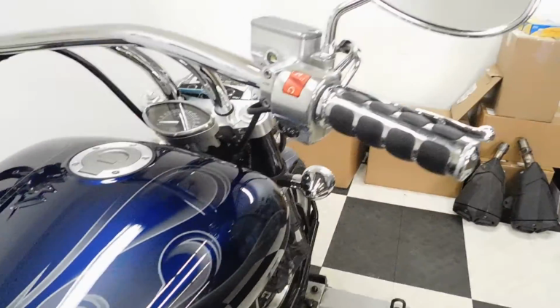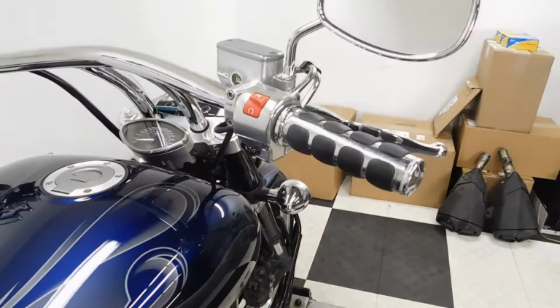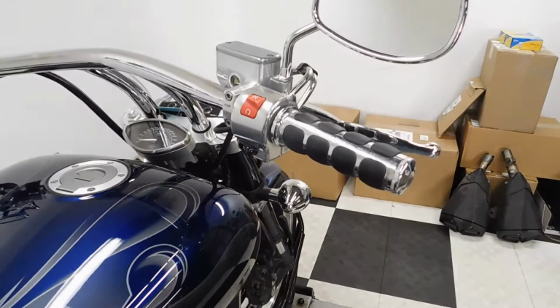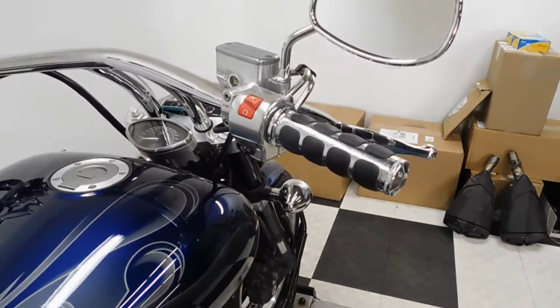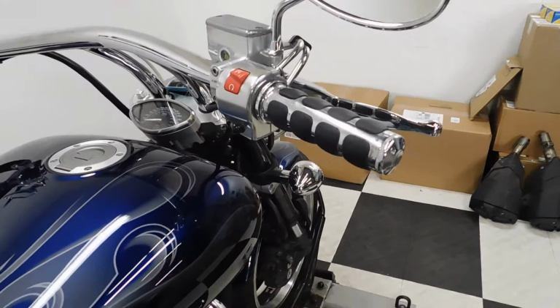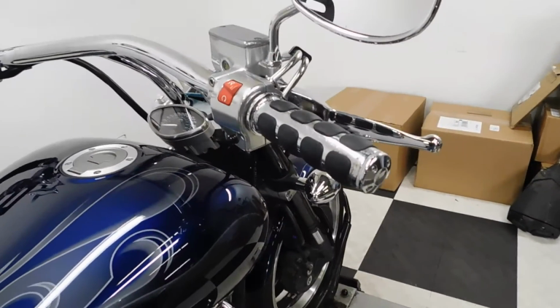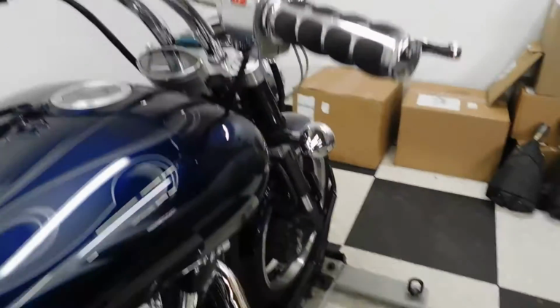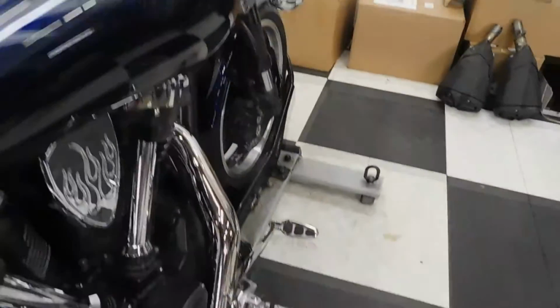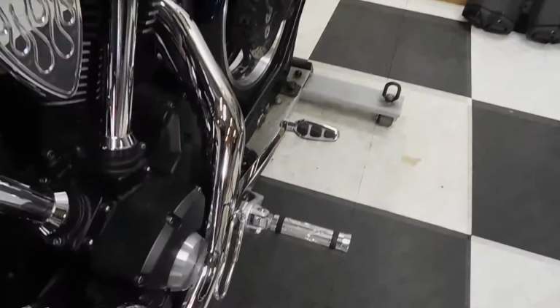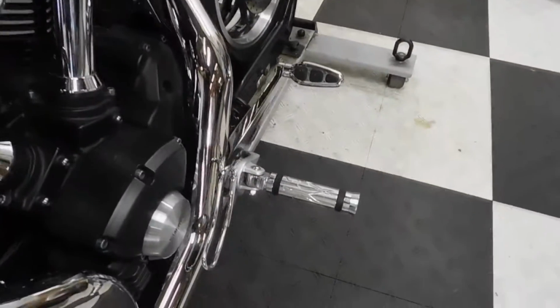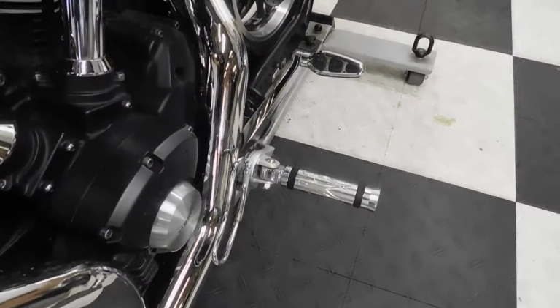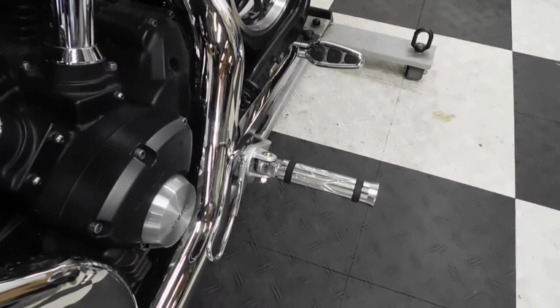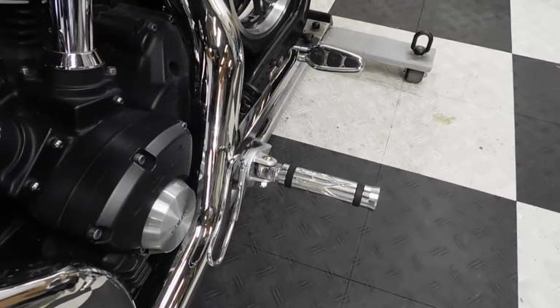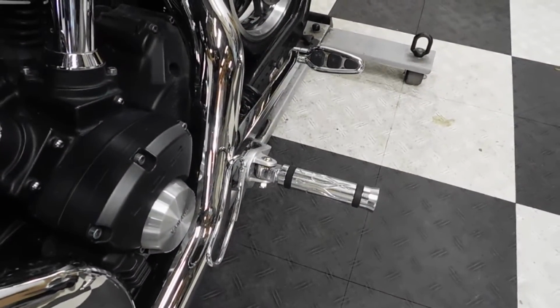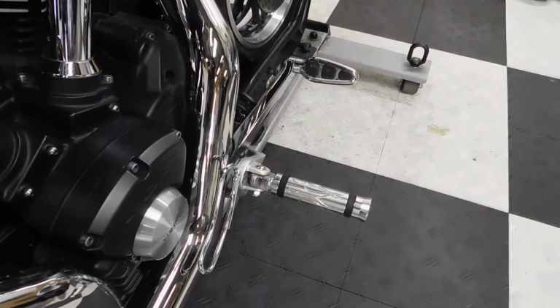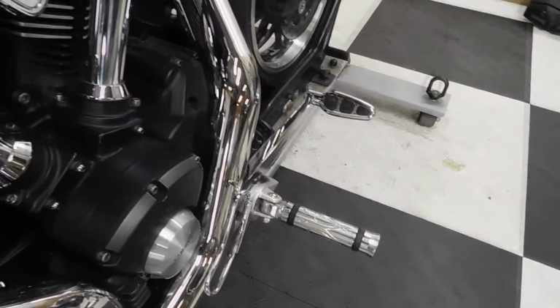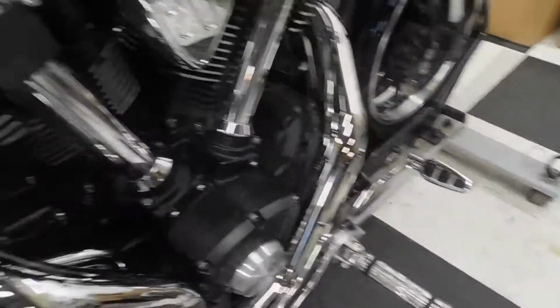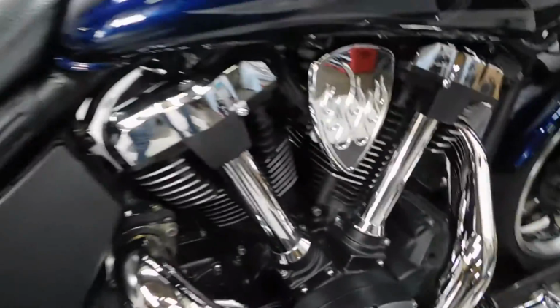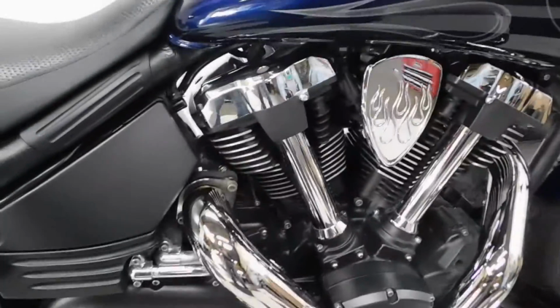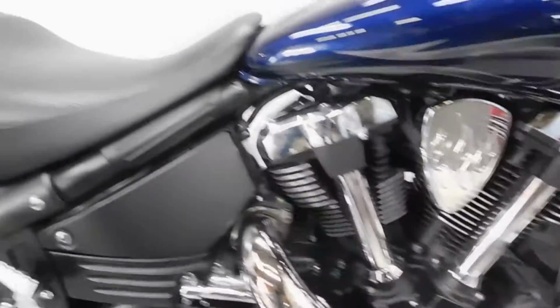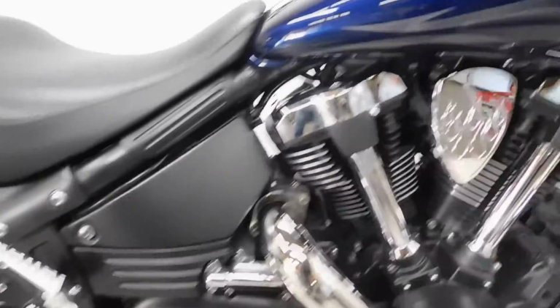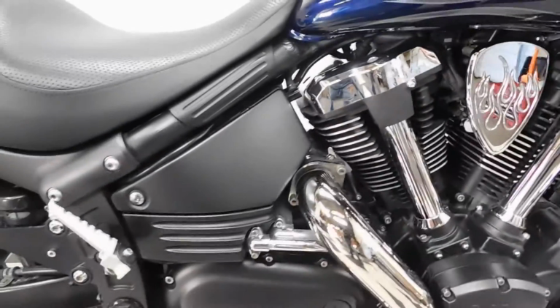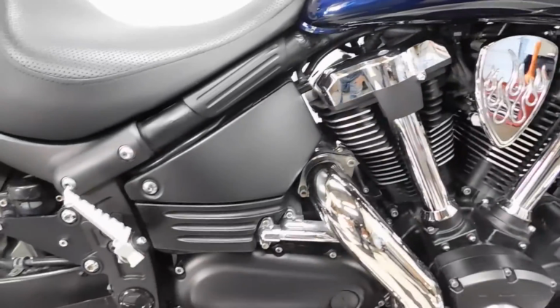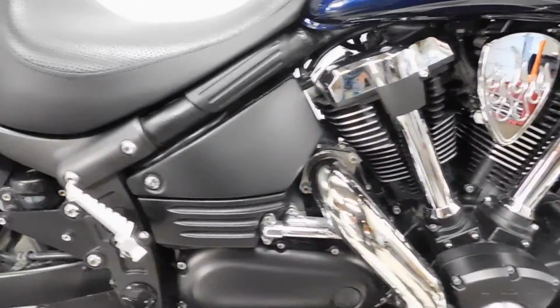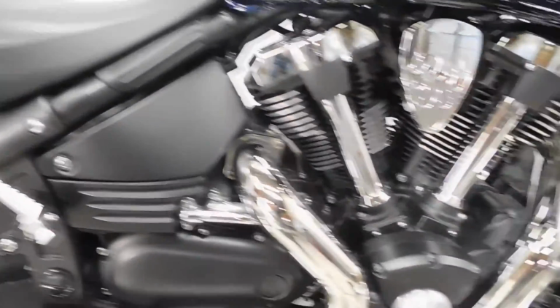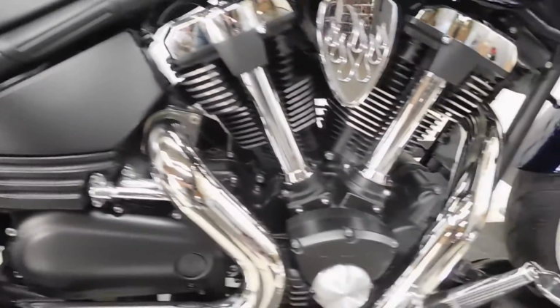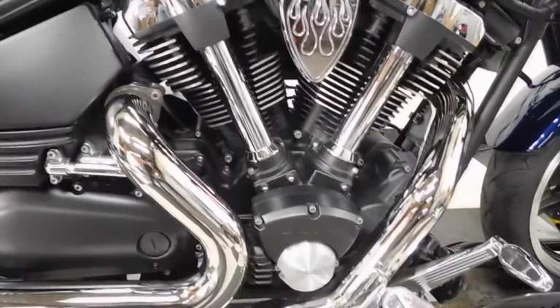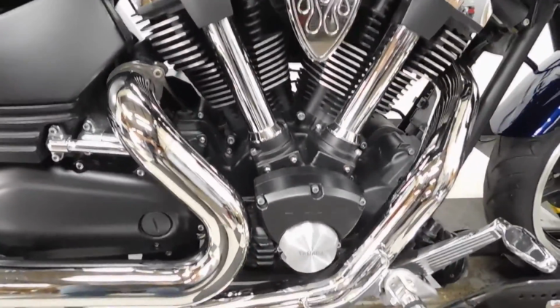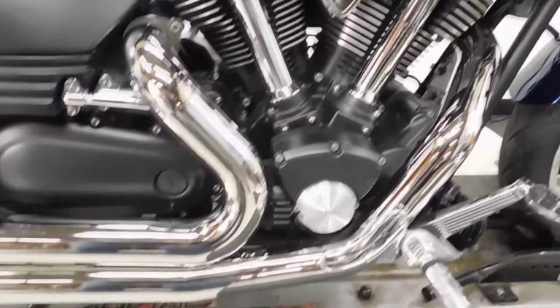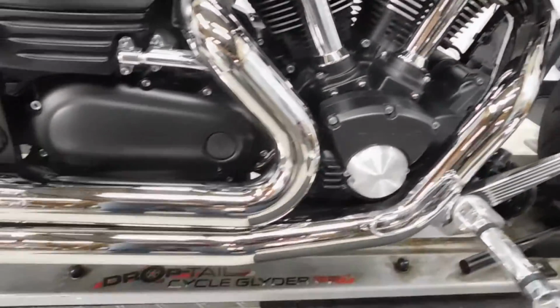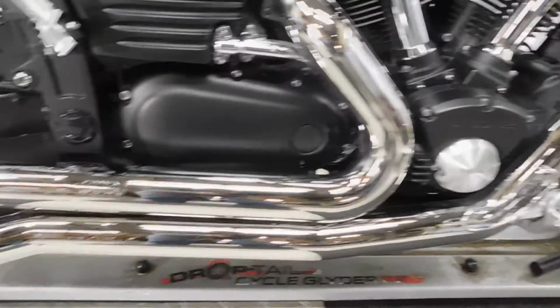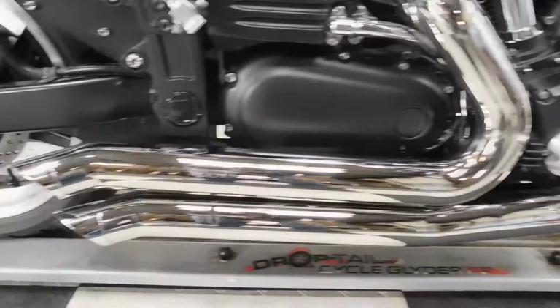It comes with aftermarket grips and adjustable forward controls. It's also got a Power Commander 5 and twin bubs turnout pipes.